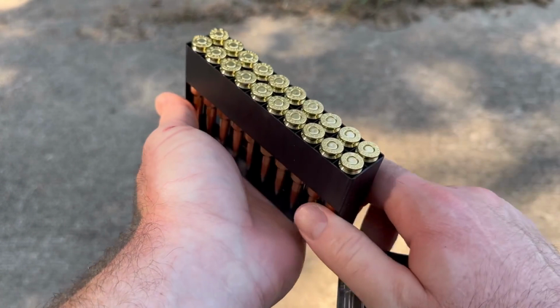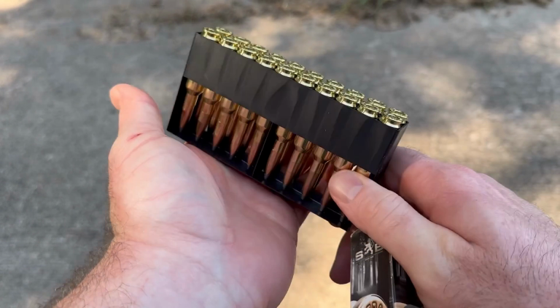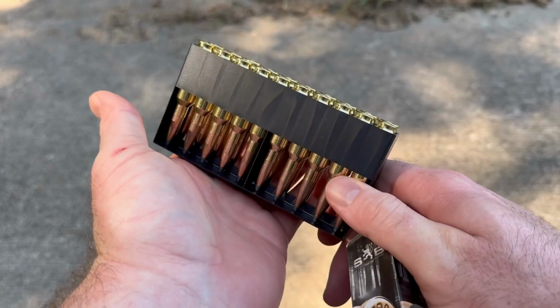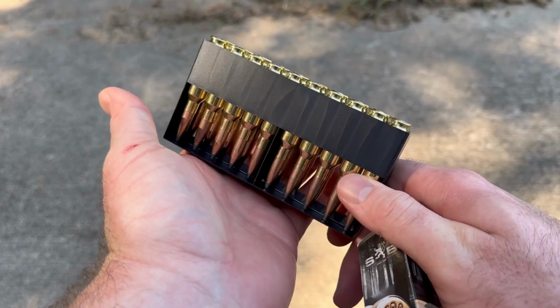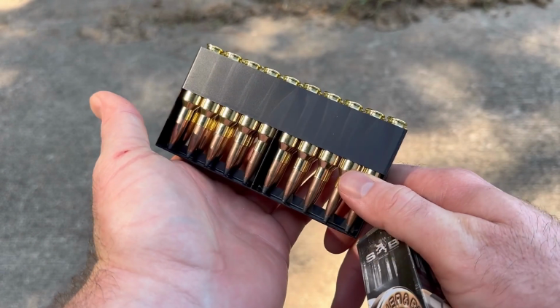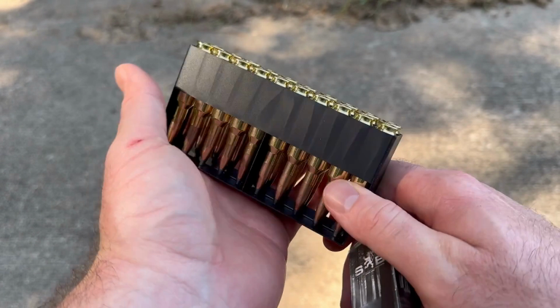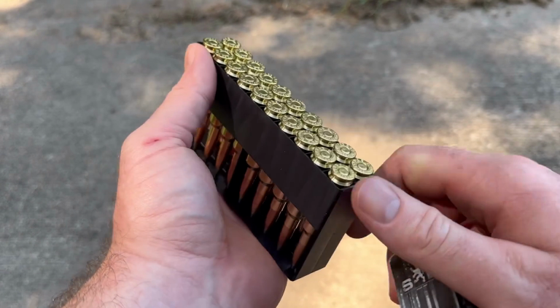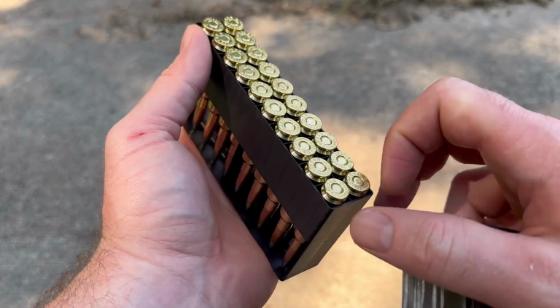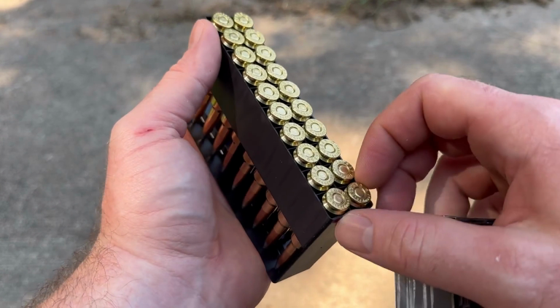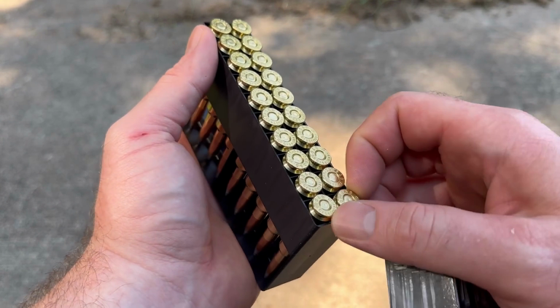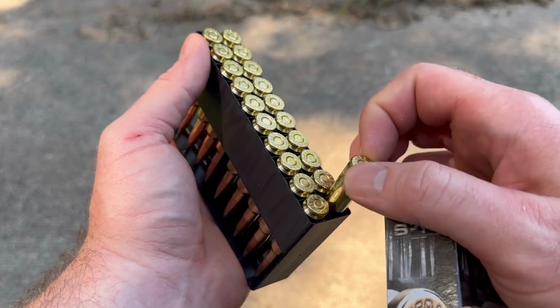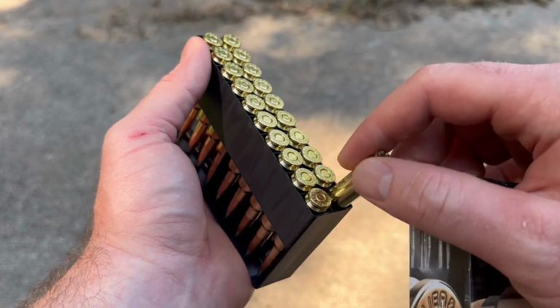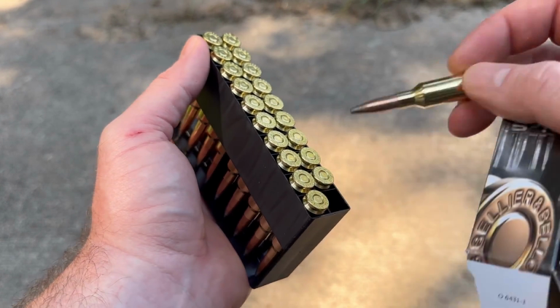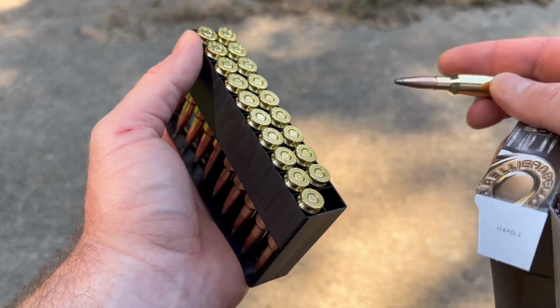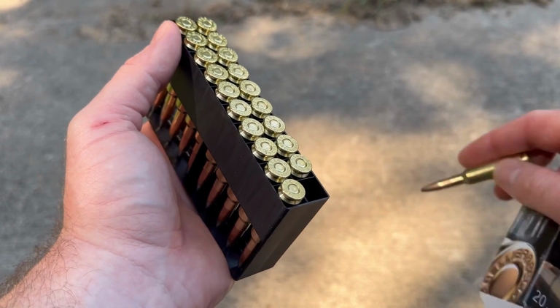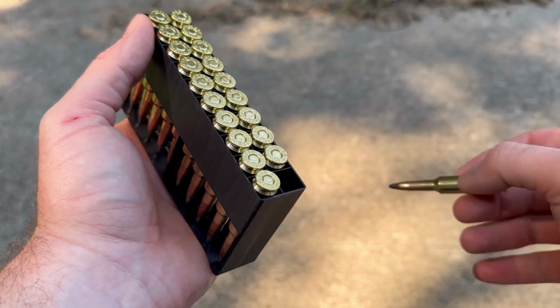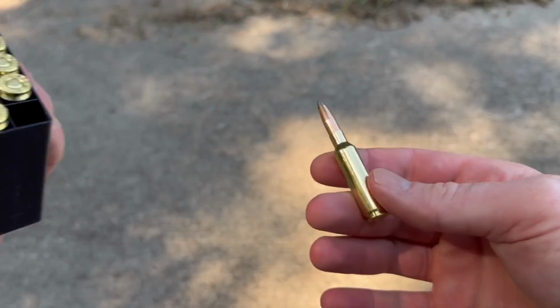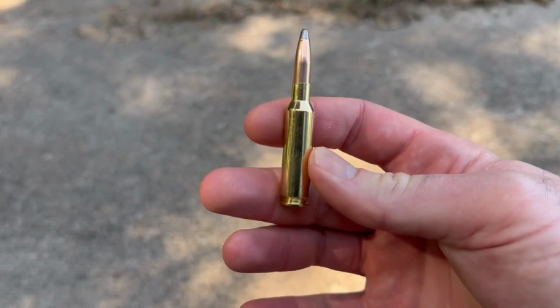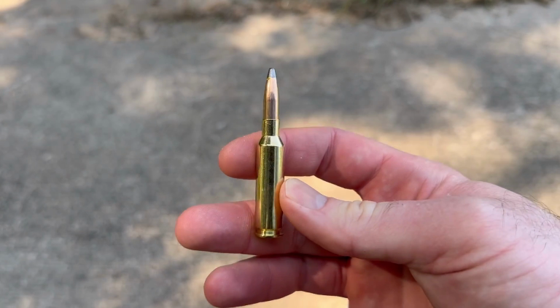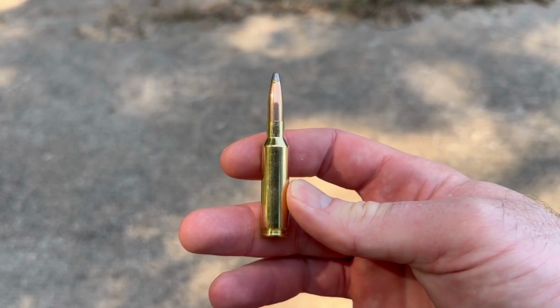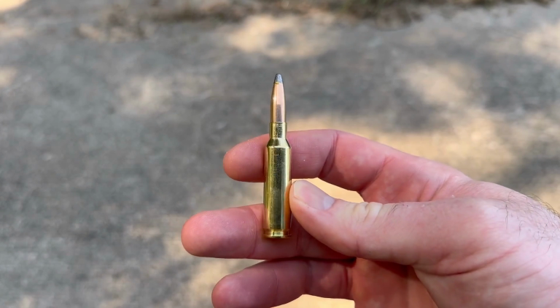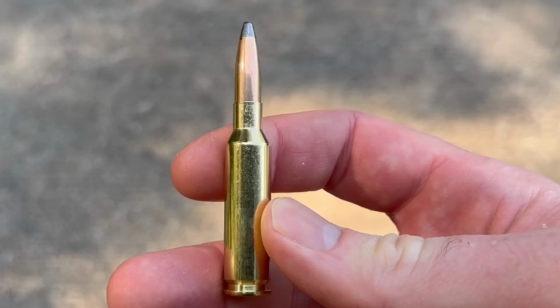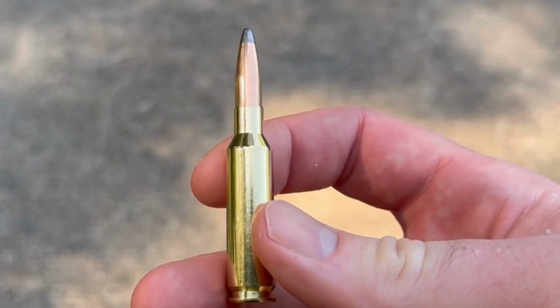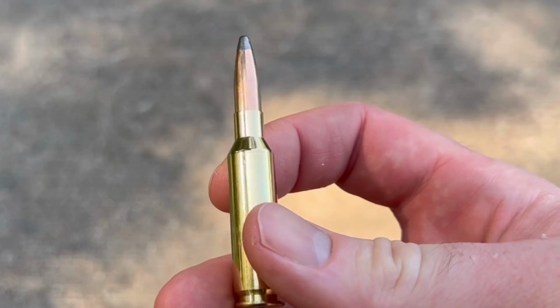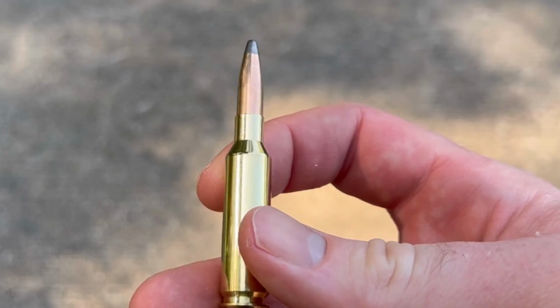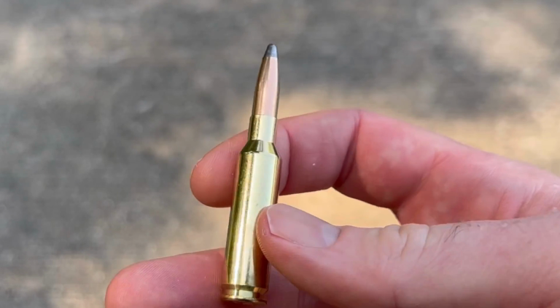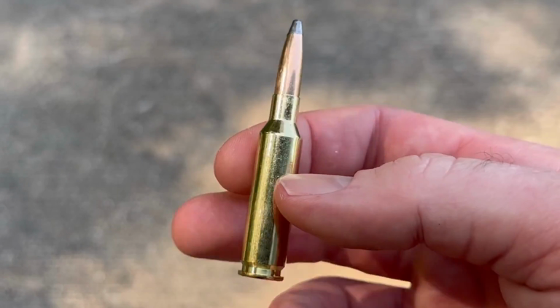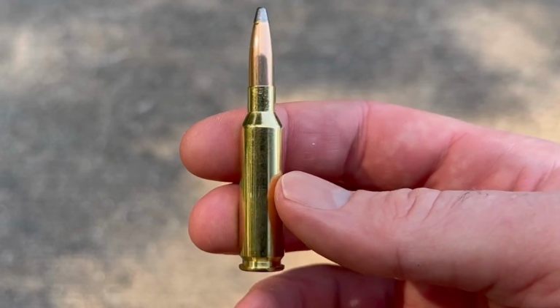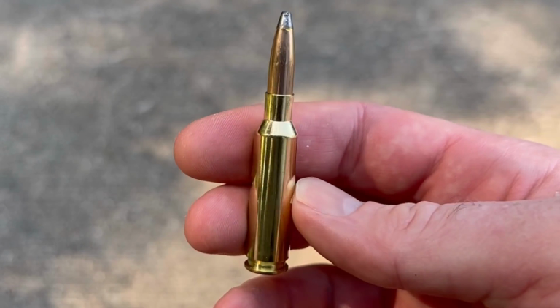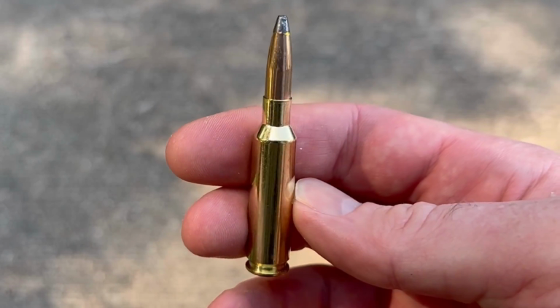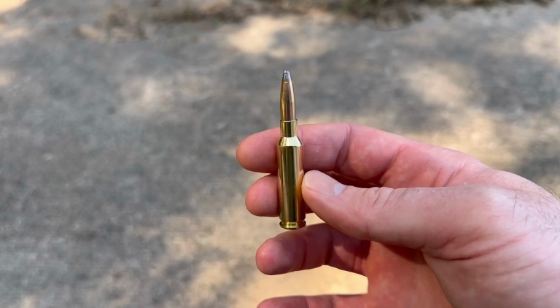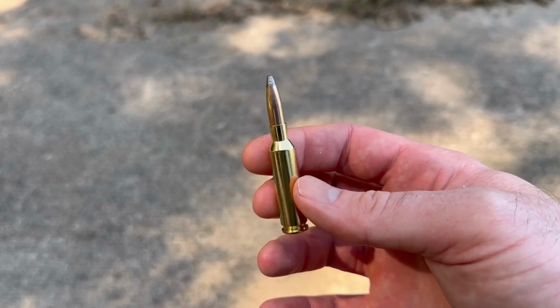They come in these plastic ammo holders. Let's yank one out and take a look. Nothing special, nothing fancy — just a classic soft point hunting load.